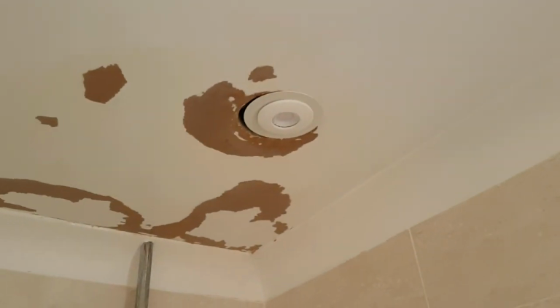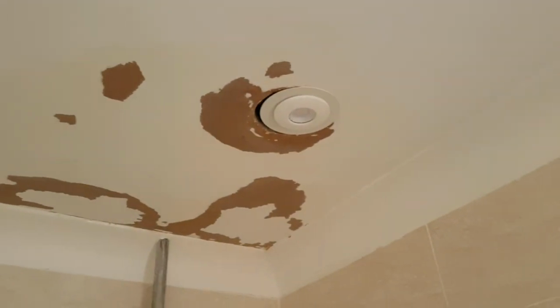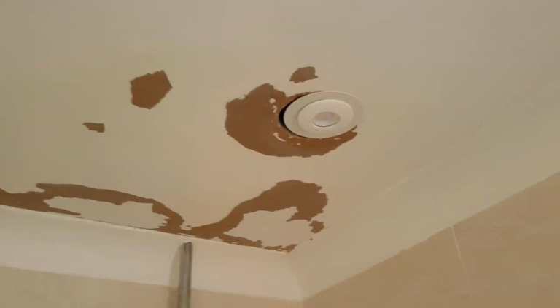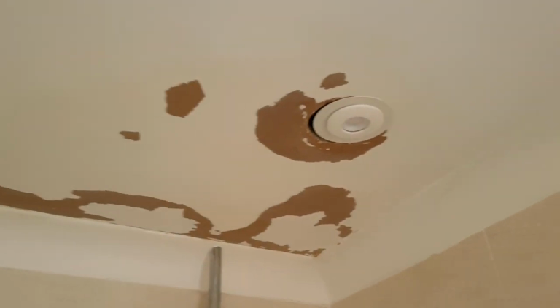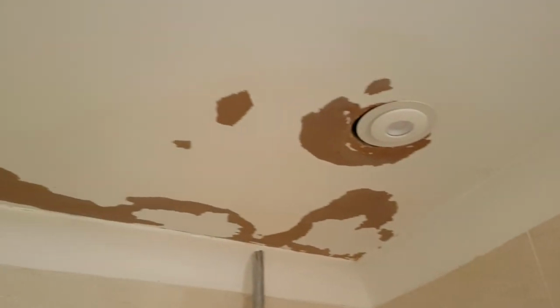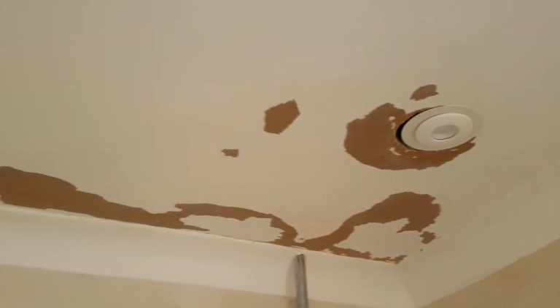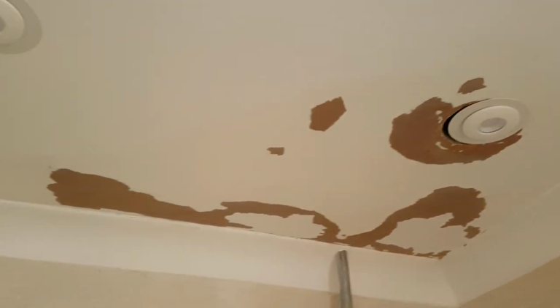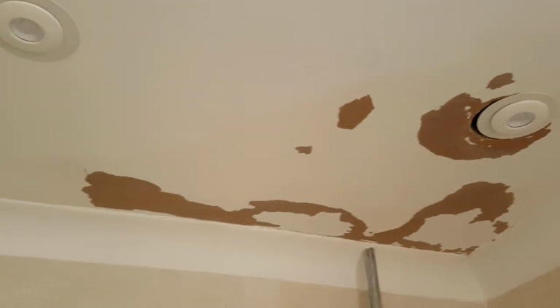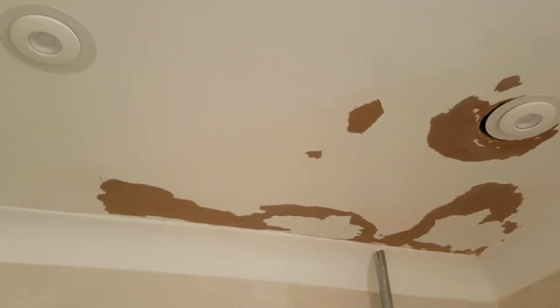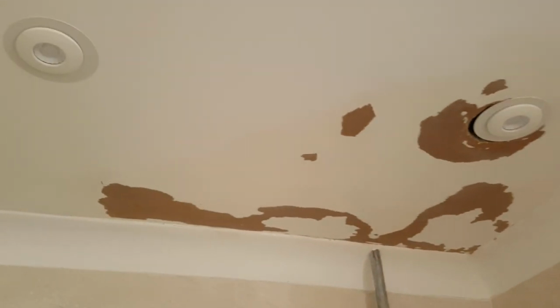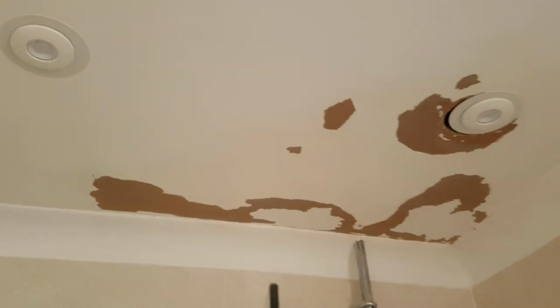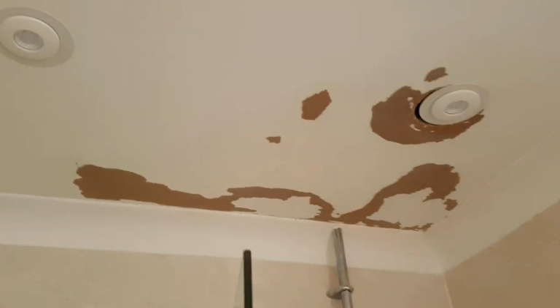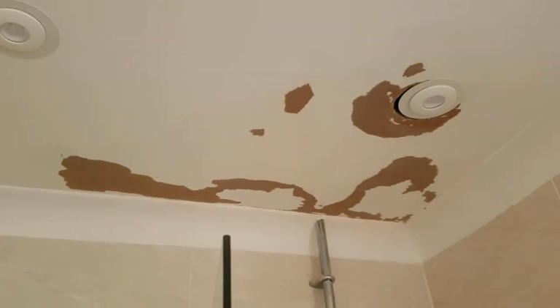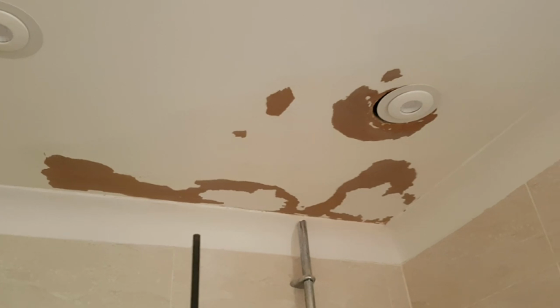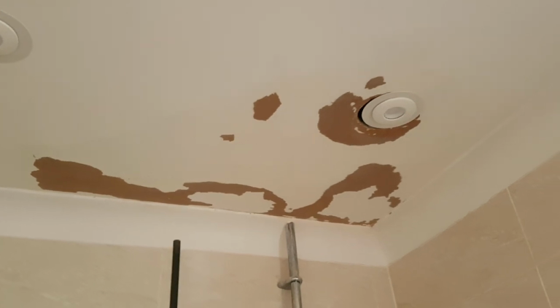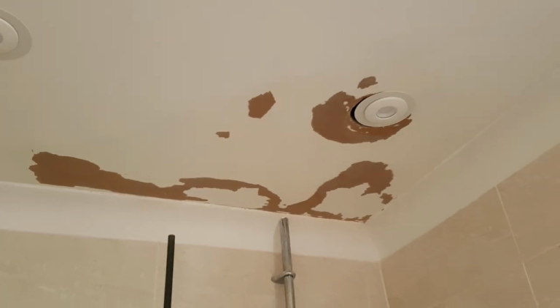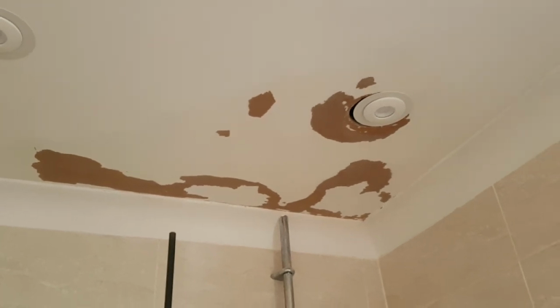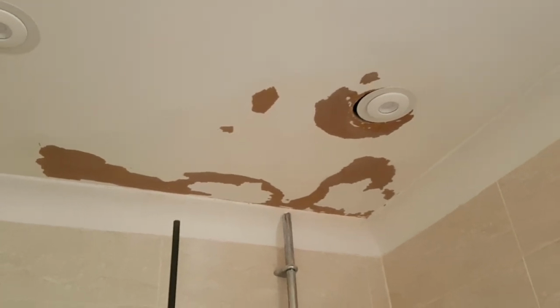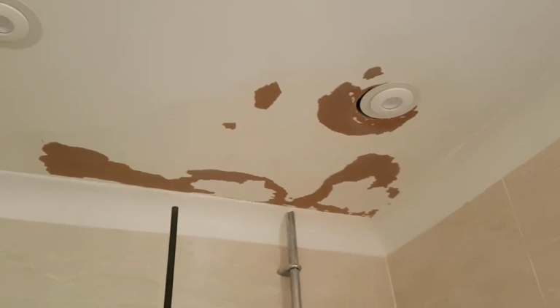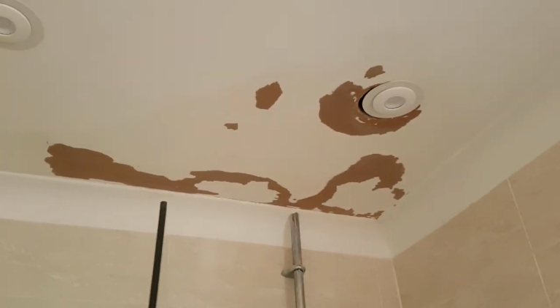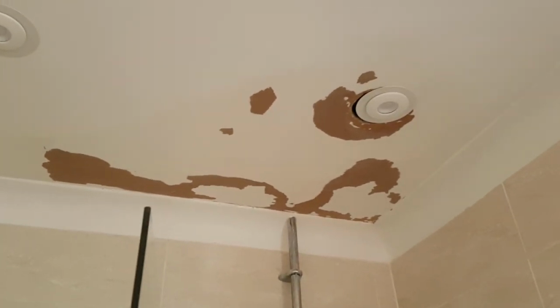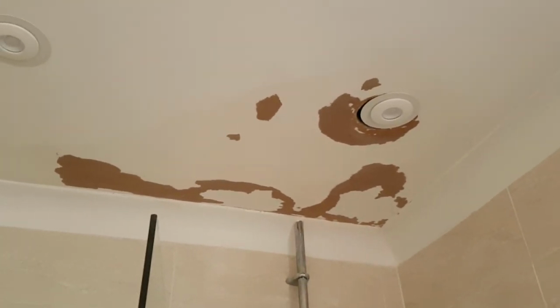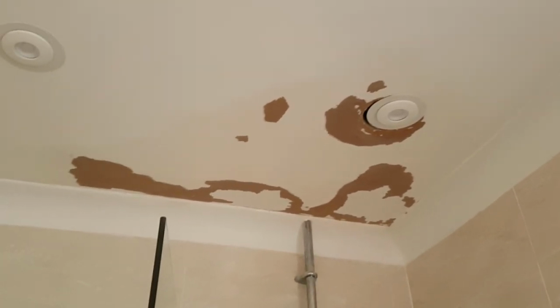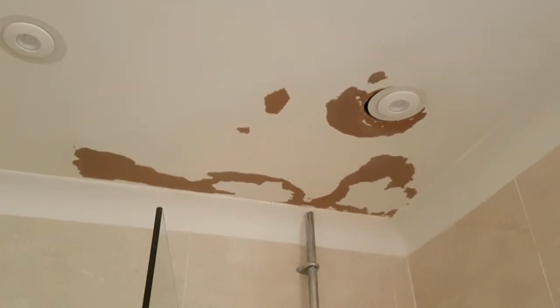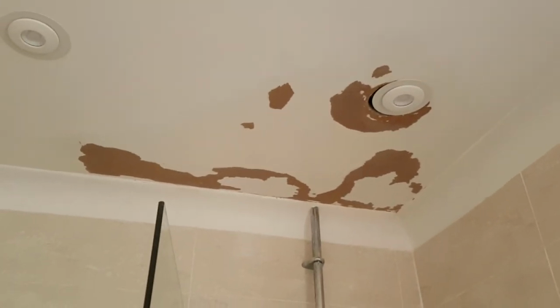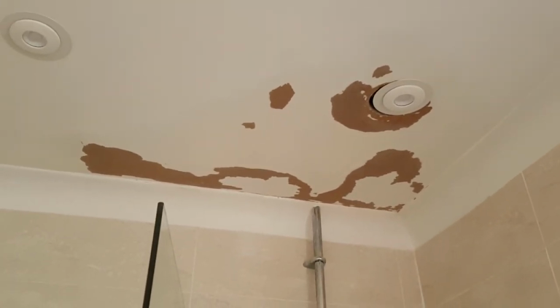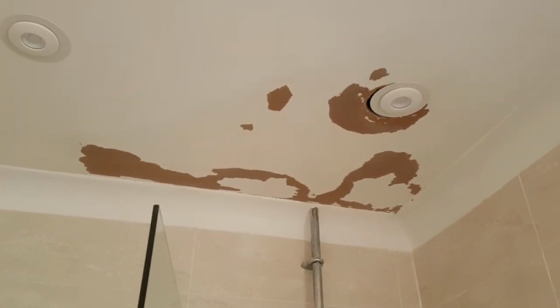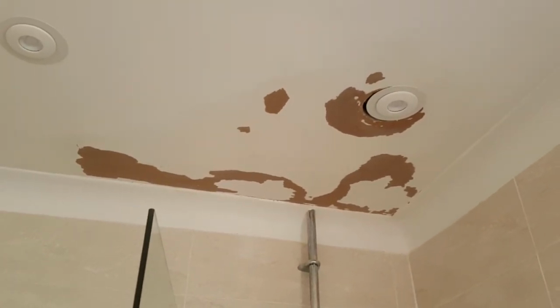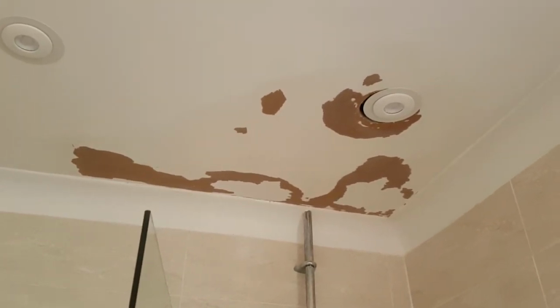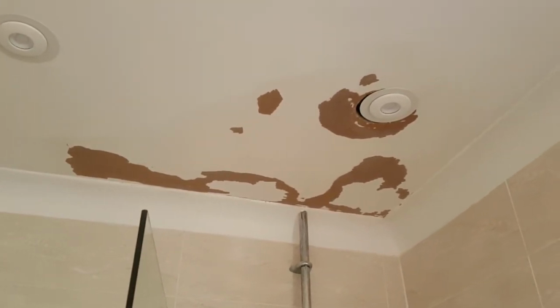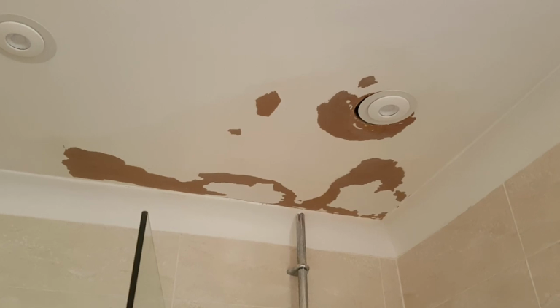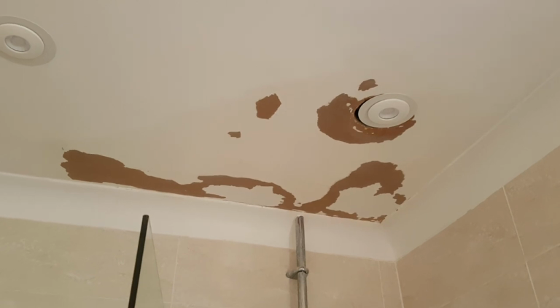There you go, that's all PVA'd and sealed. Now just going to leave that for a little while and then we can start getting some paint on it.